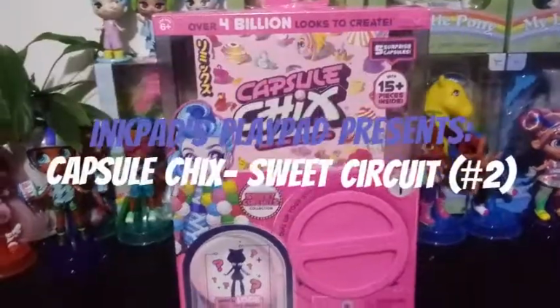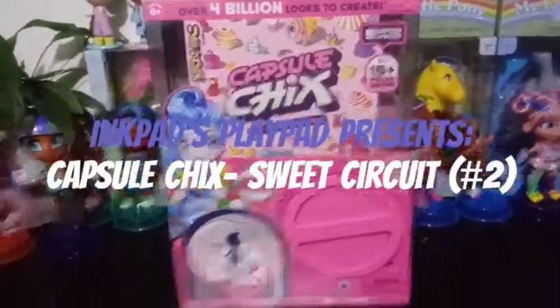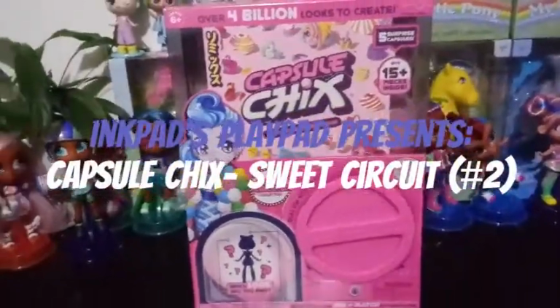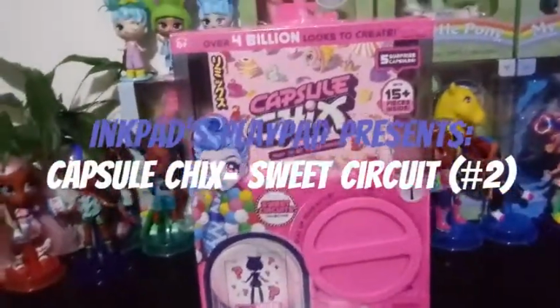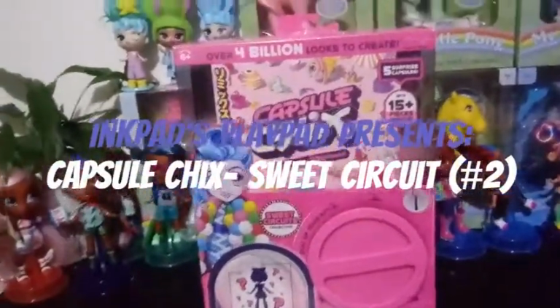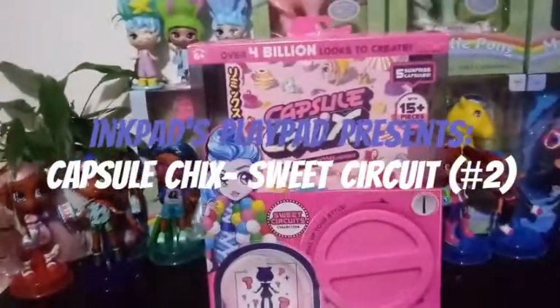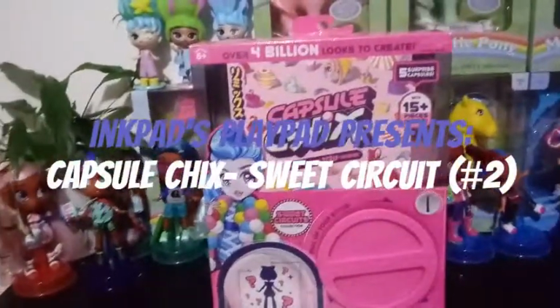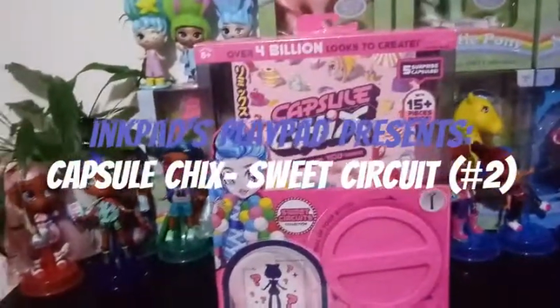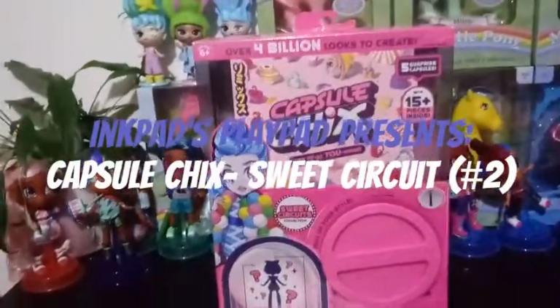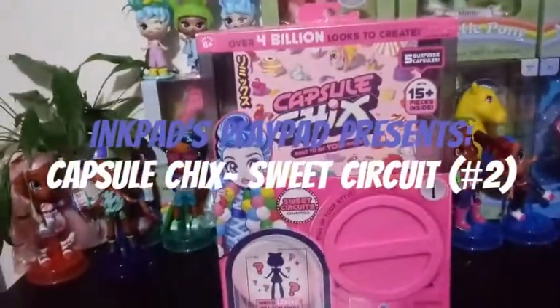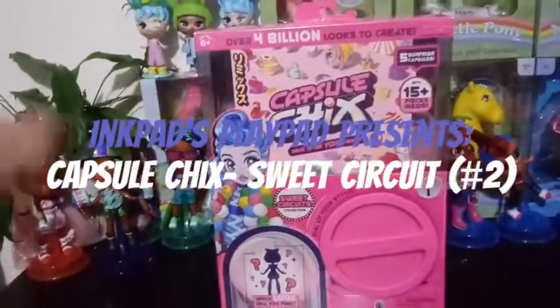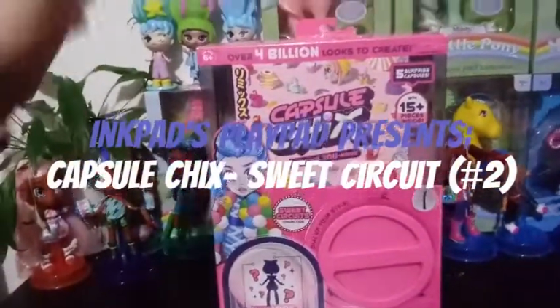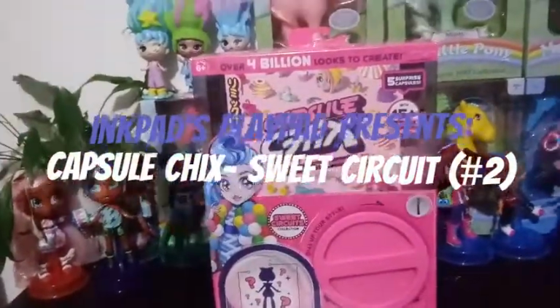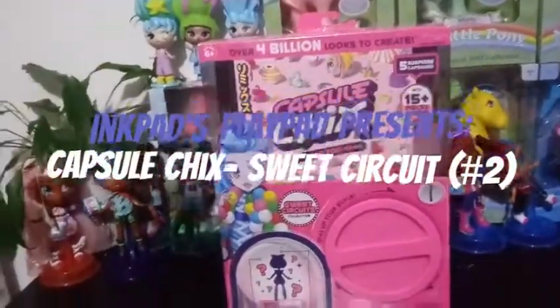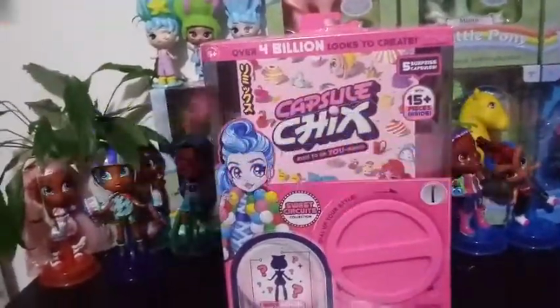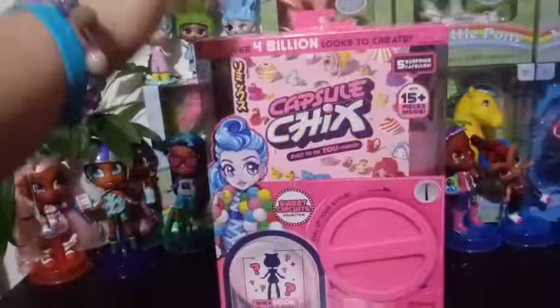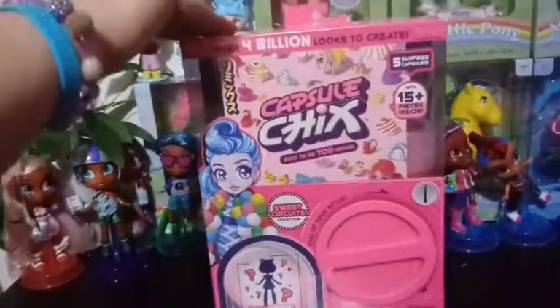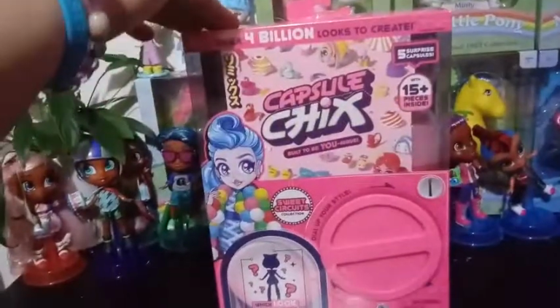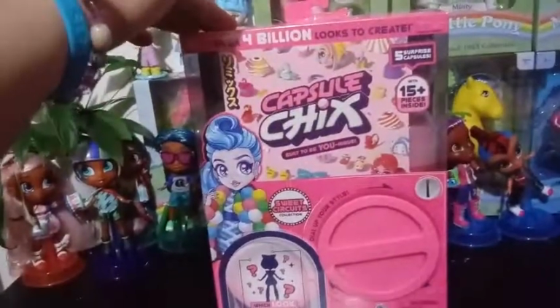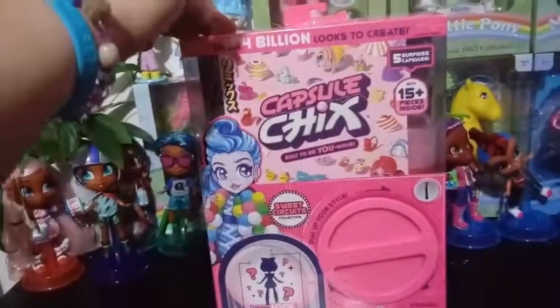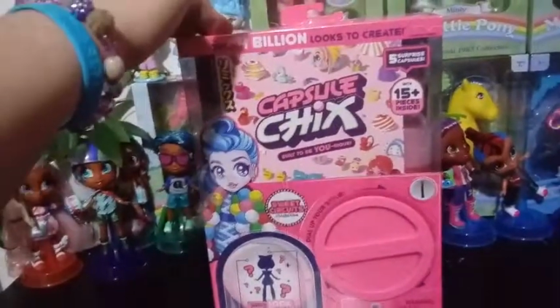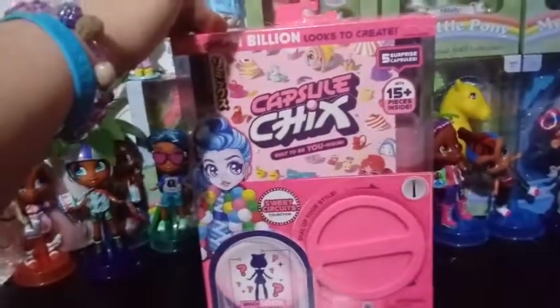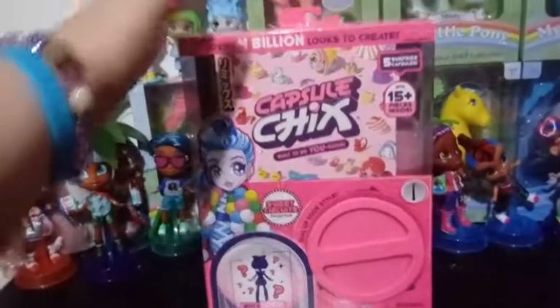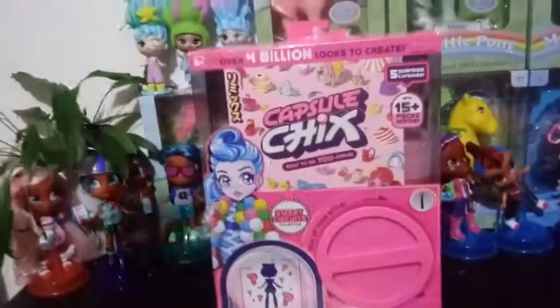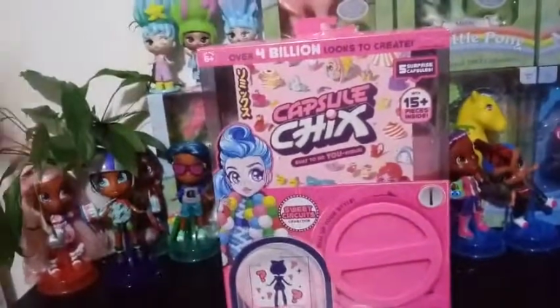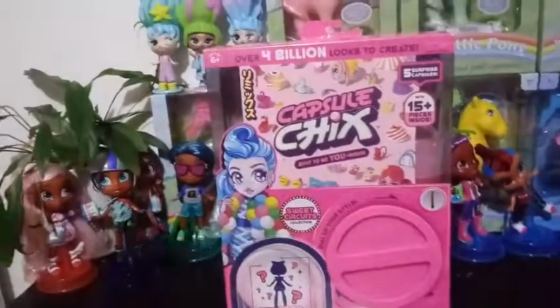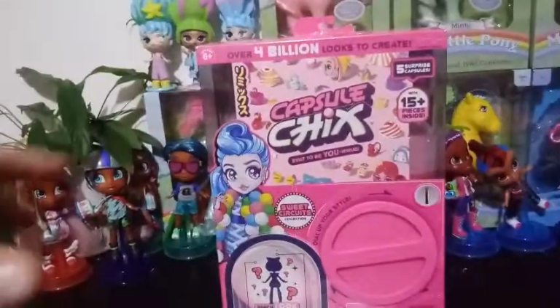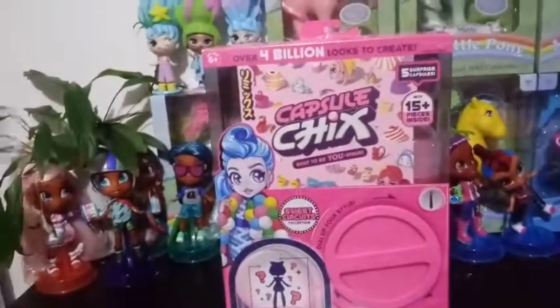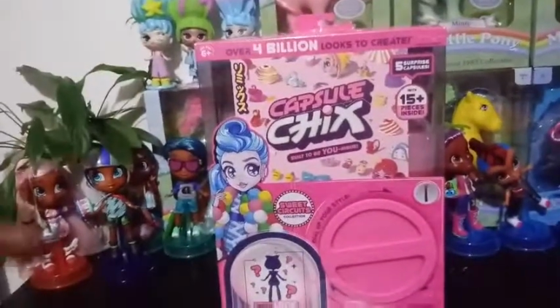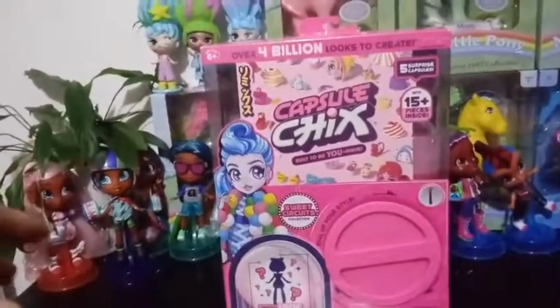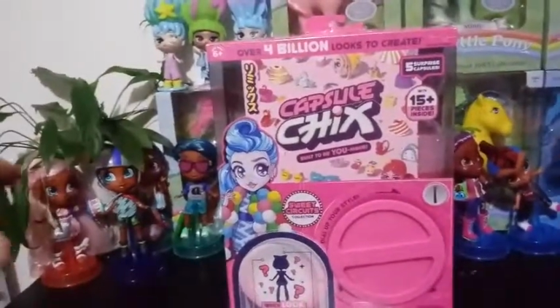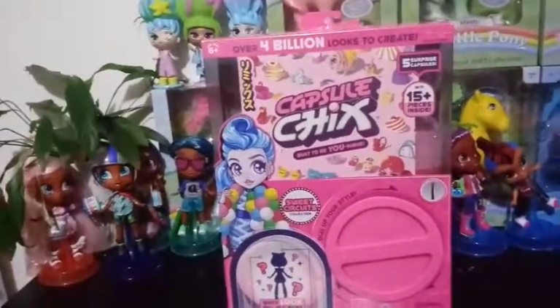Hey everybody! Welcome back to my channel. We are opening up another capsule chick. I know, capsule chicks, capsule chicks, capsule chicks.